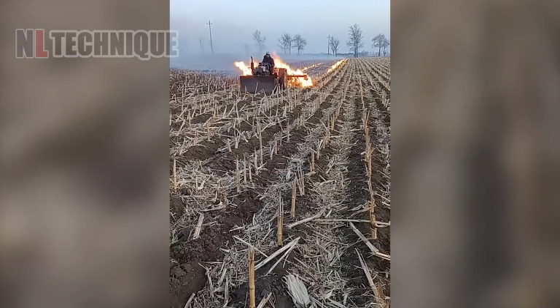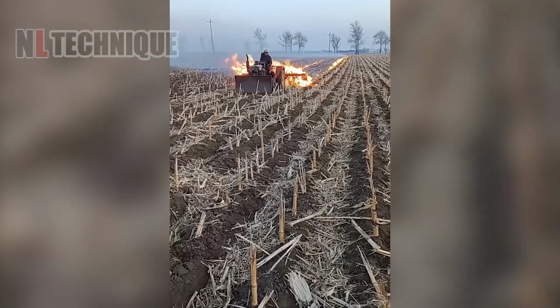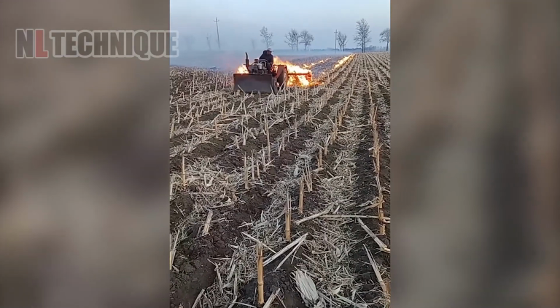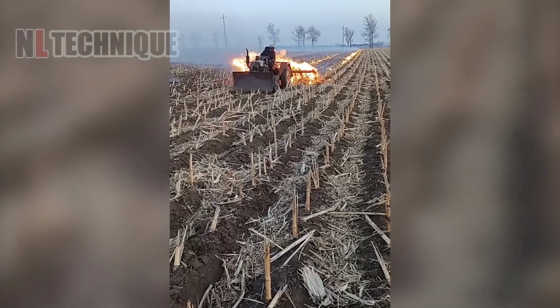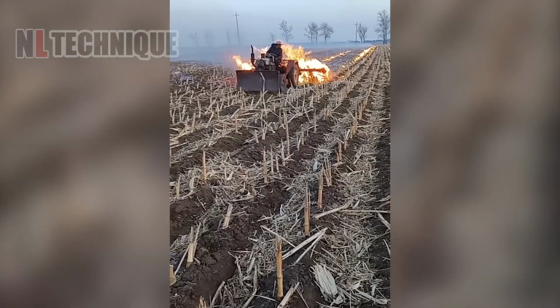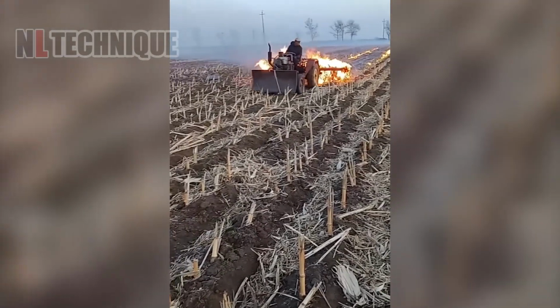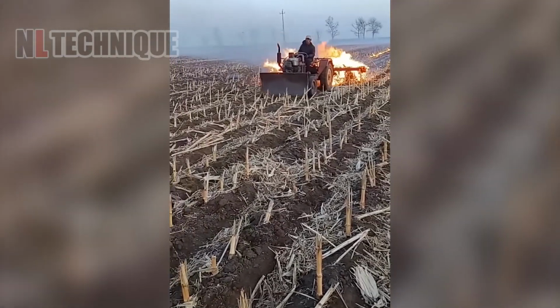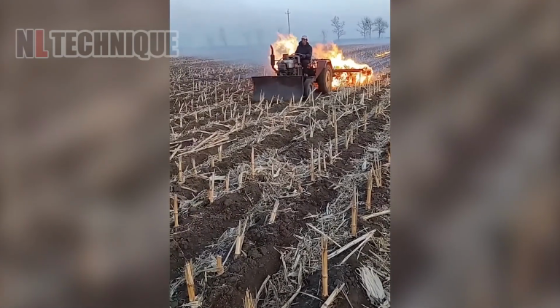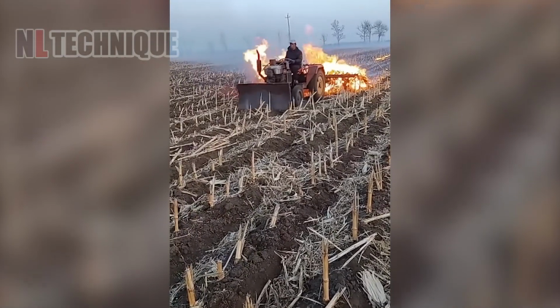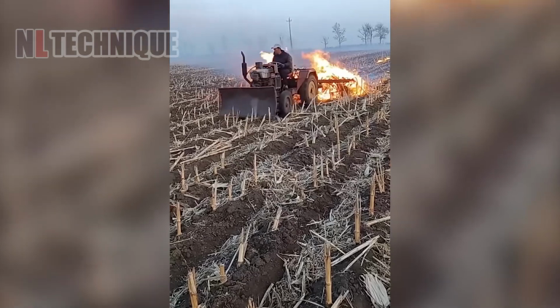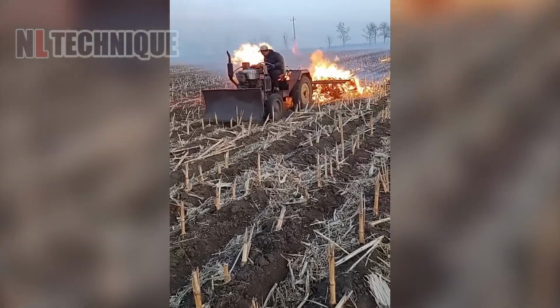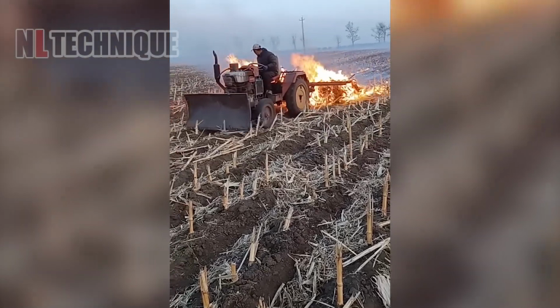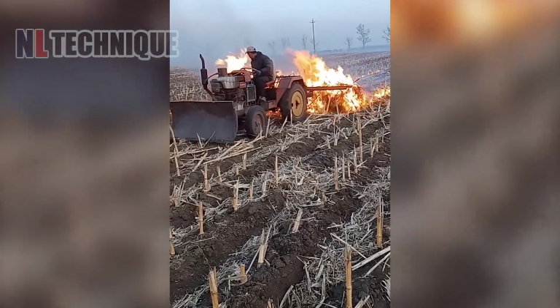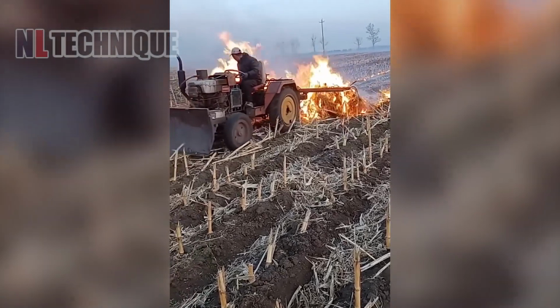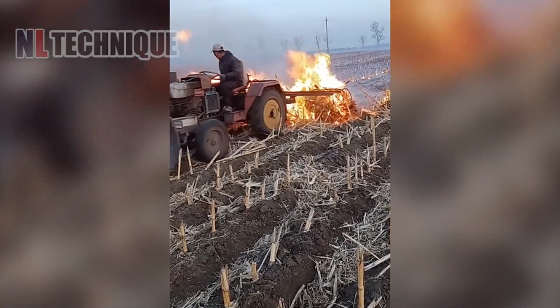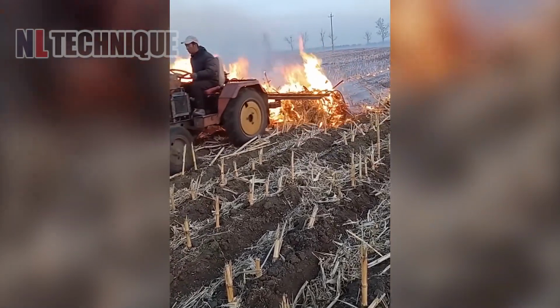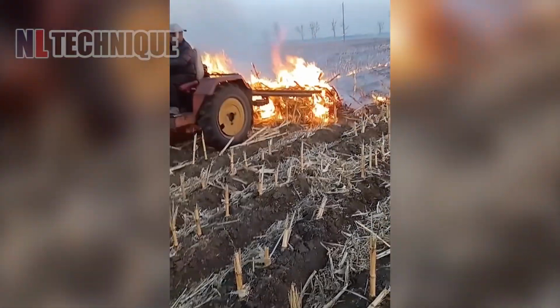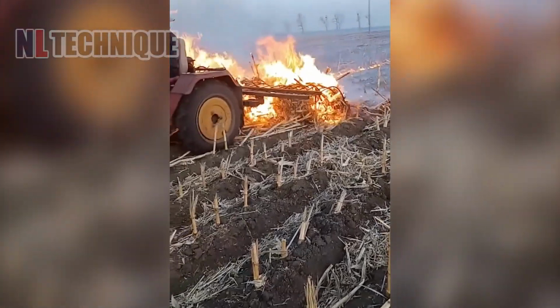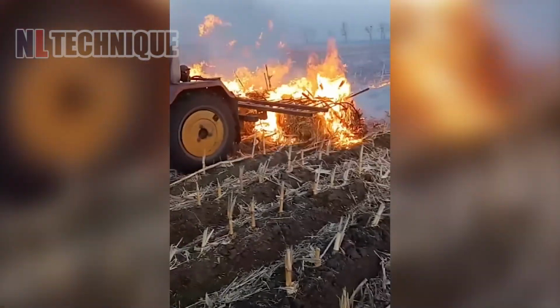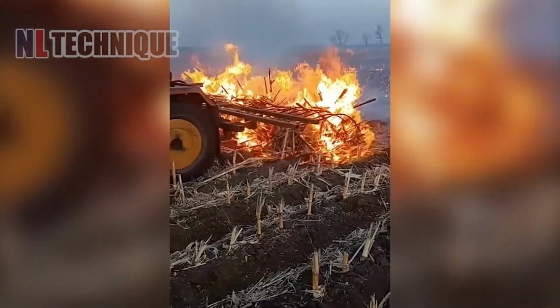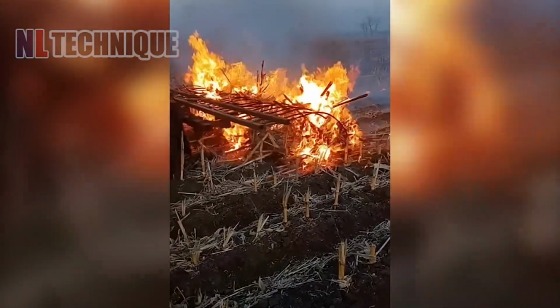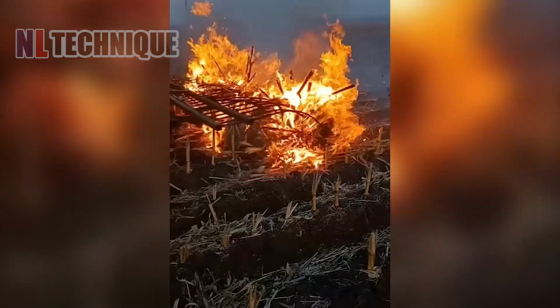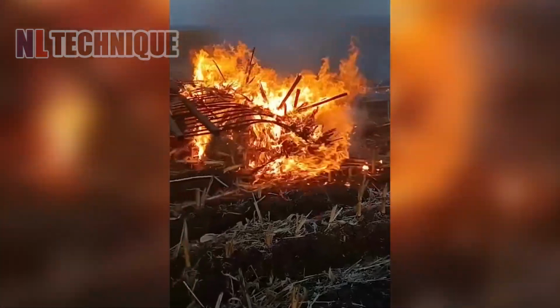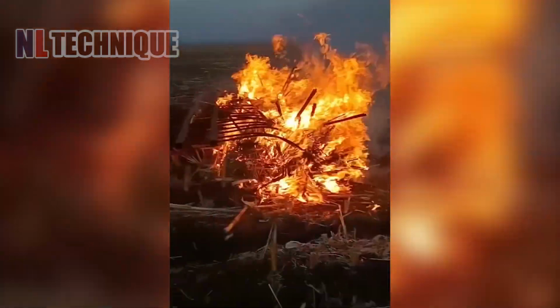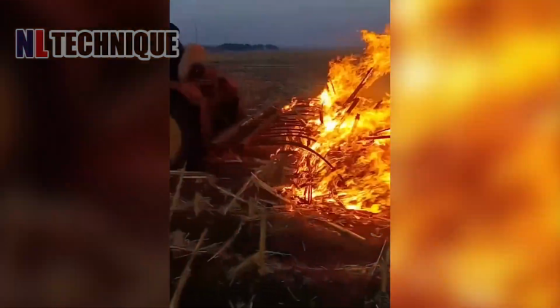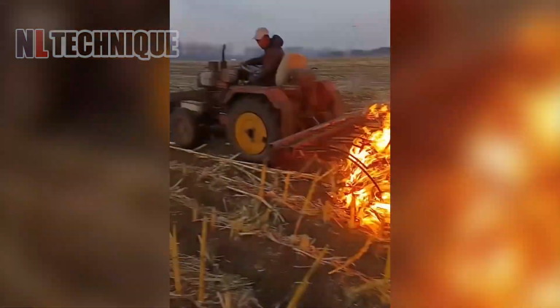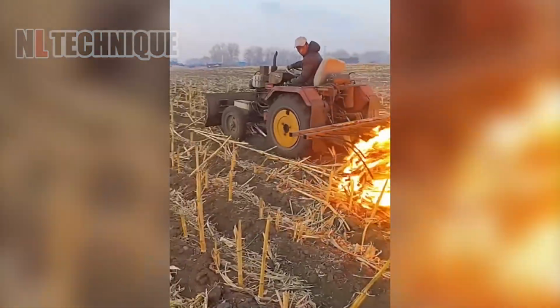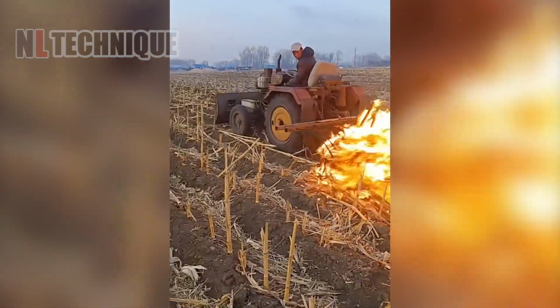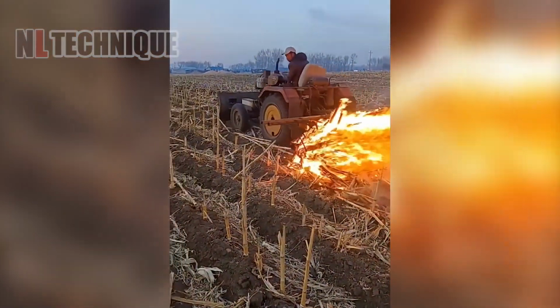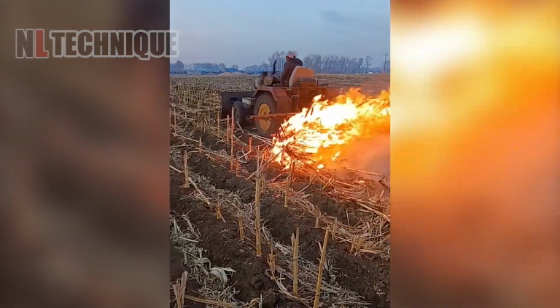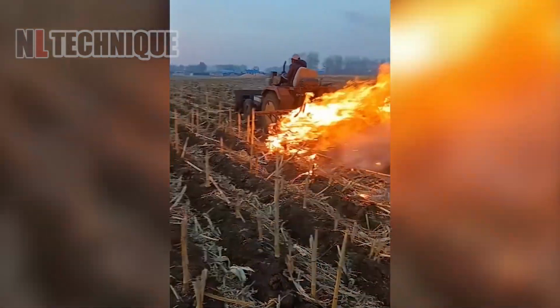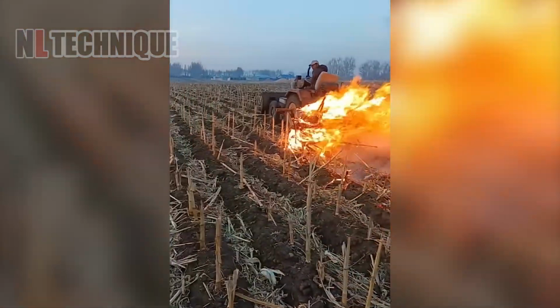Do you believe that using a crop straw burning machine can truly enhance soil fertility by converting agricultural waste into beneficial nutrients? Let everyone know your opinion in the comment section.